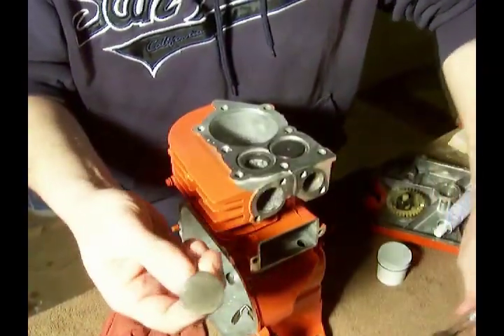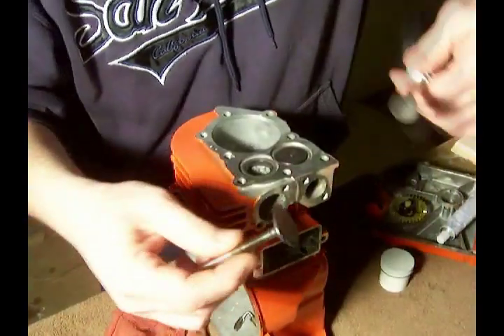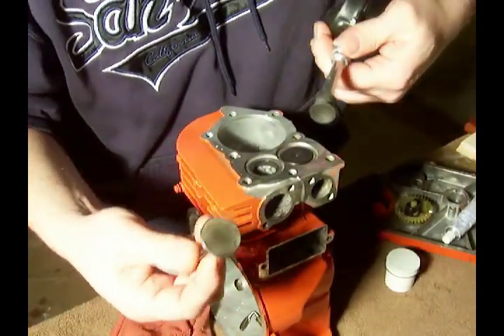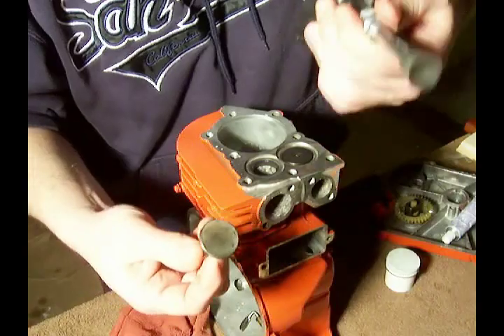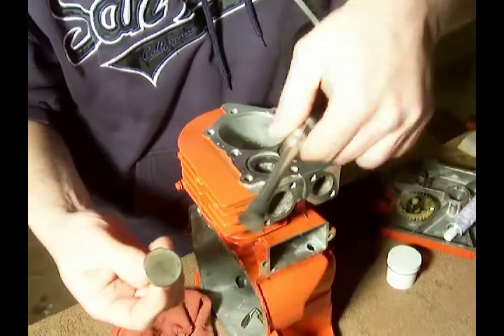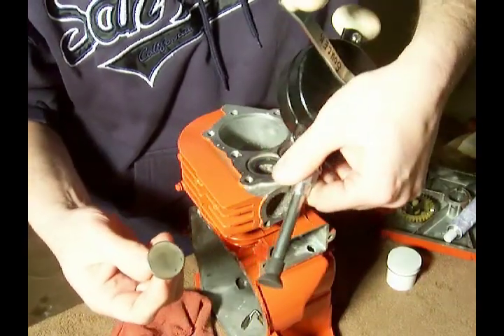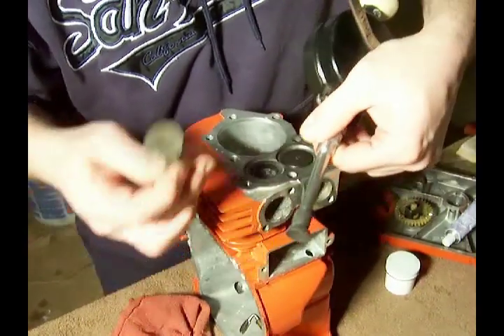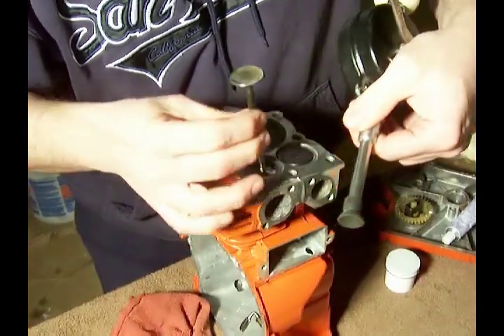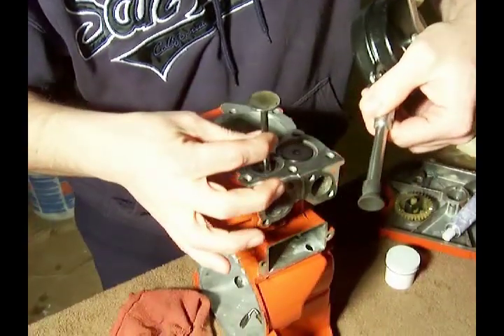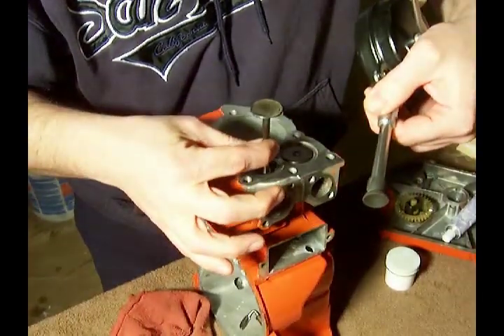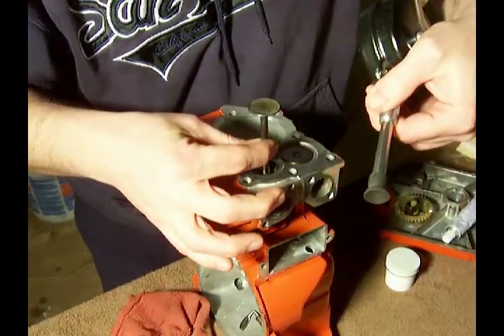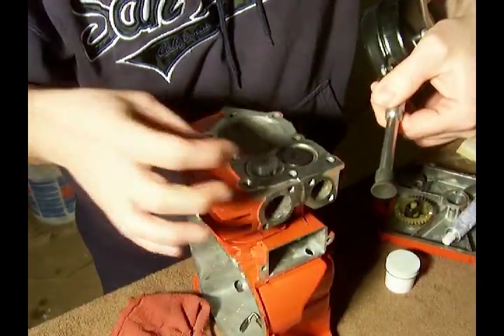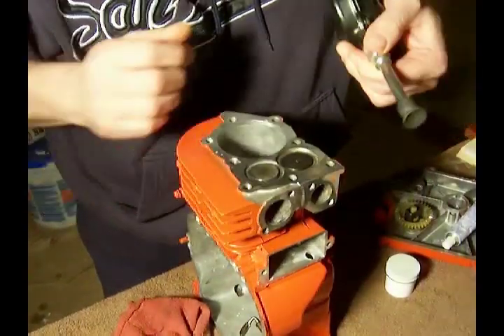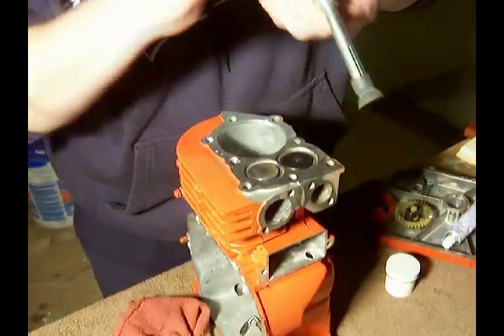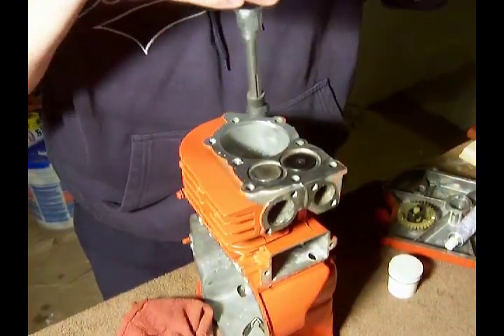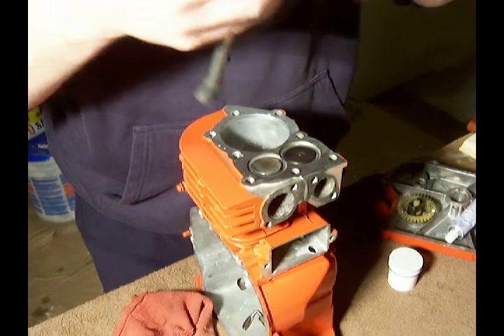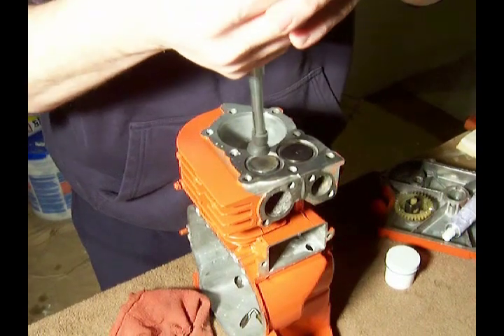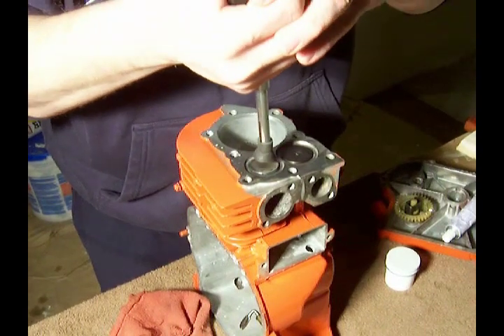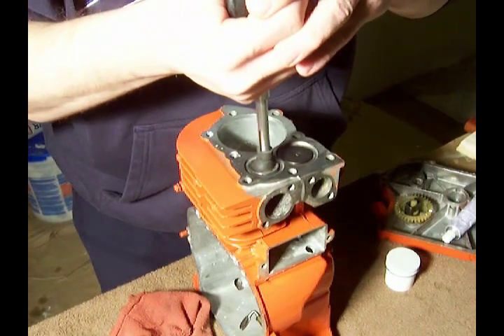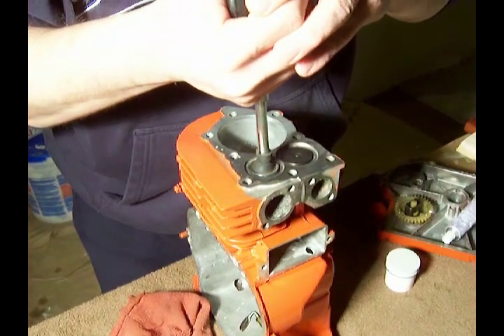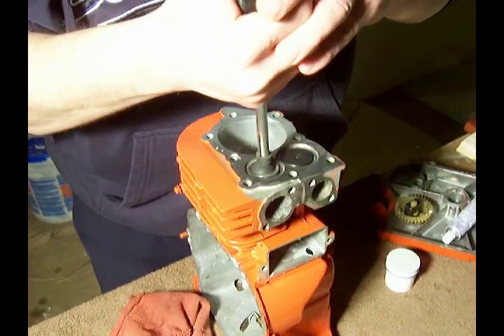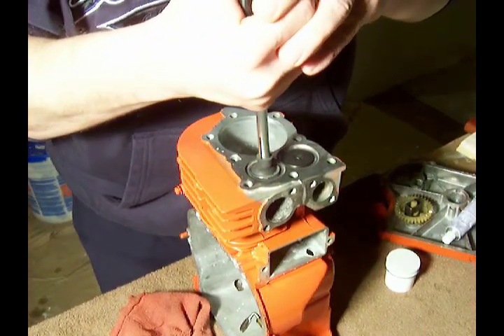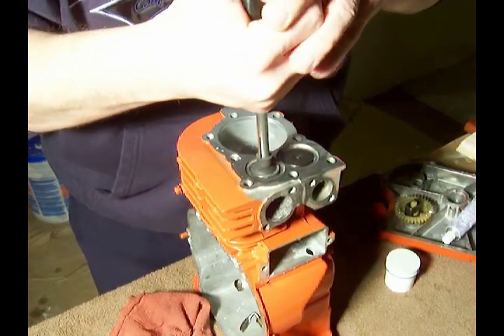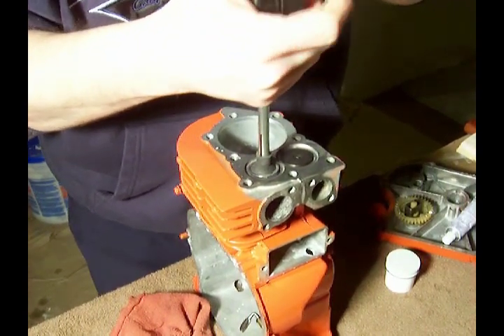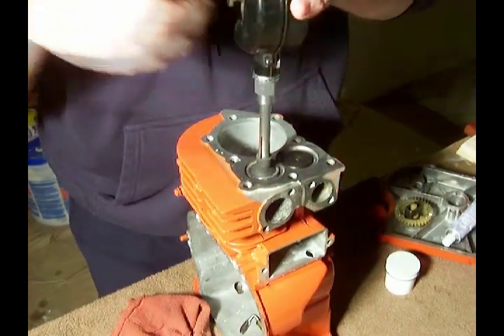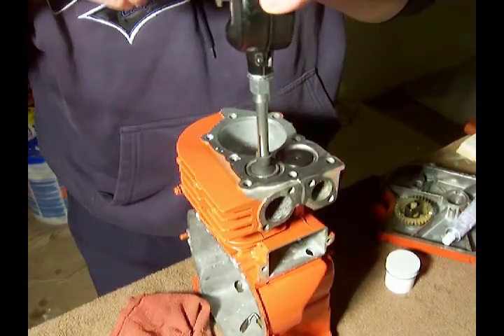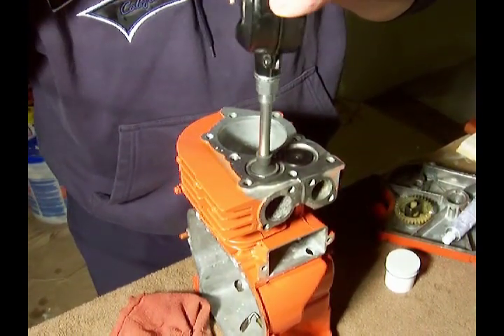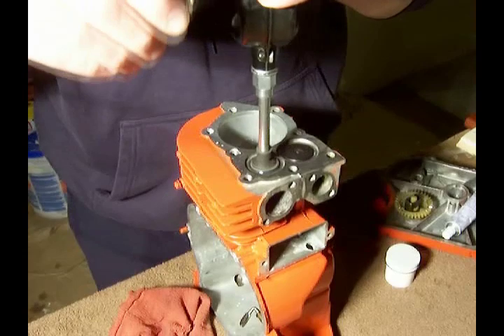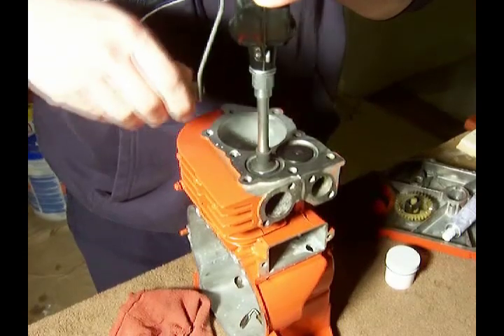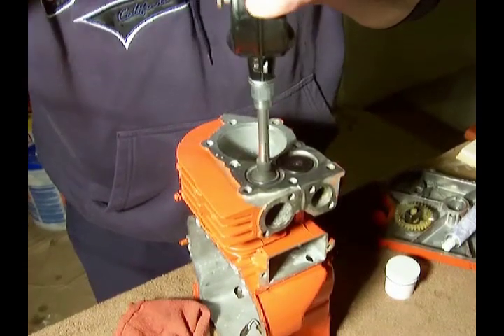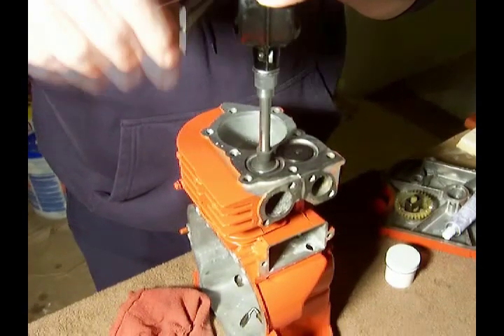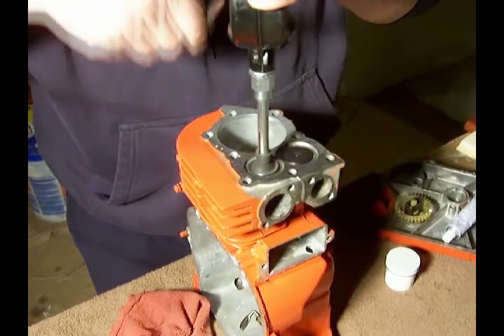Then I have my valve lapping tool. I'm going to drop that in there, and we start grinding.